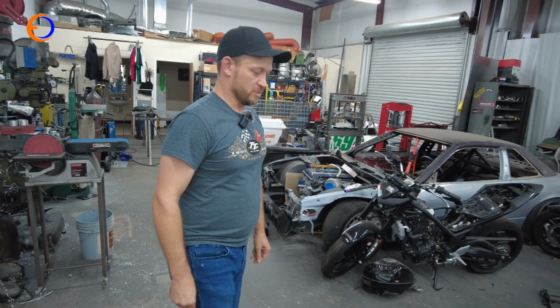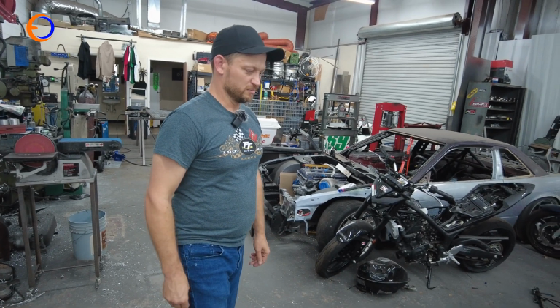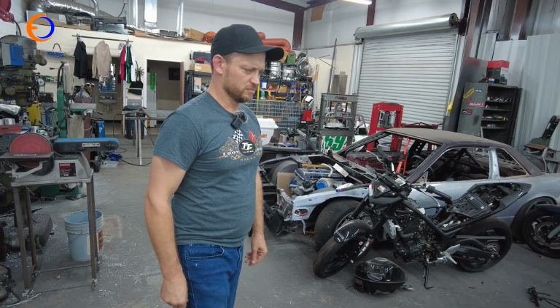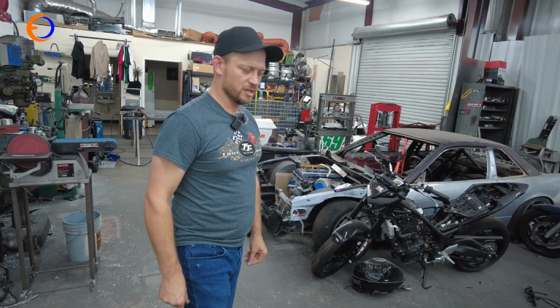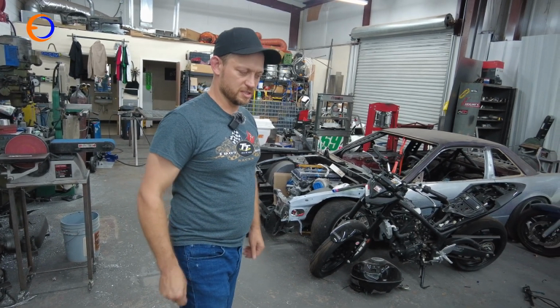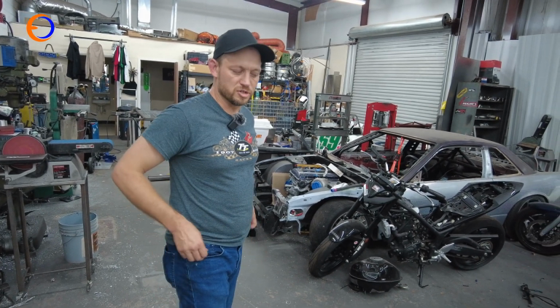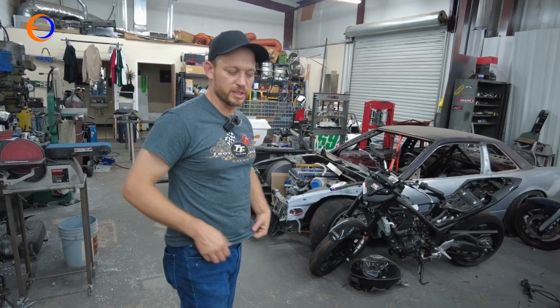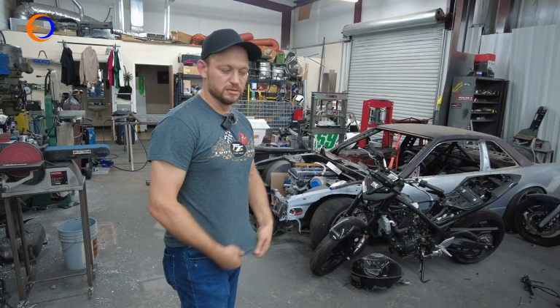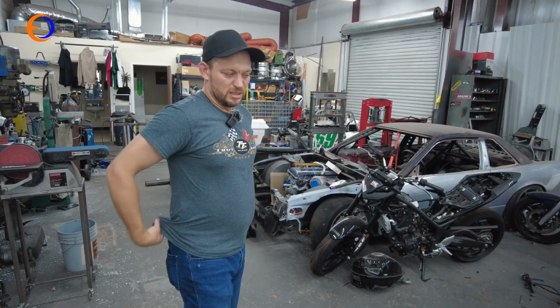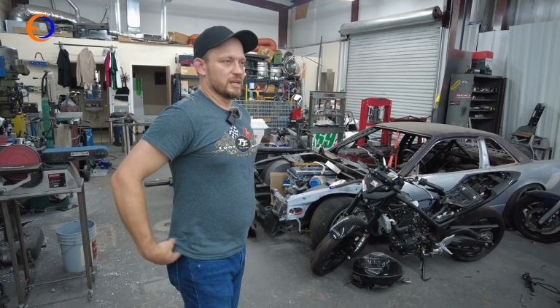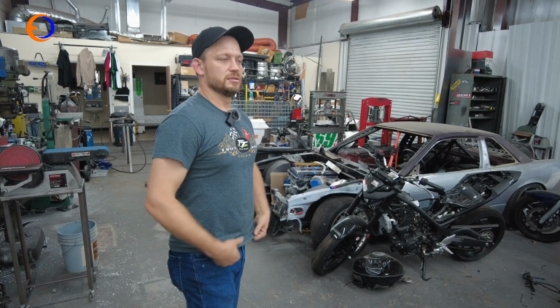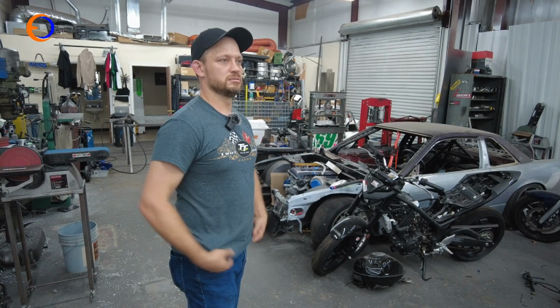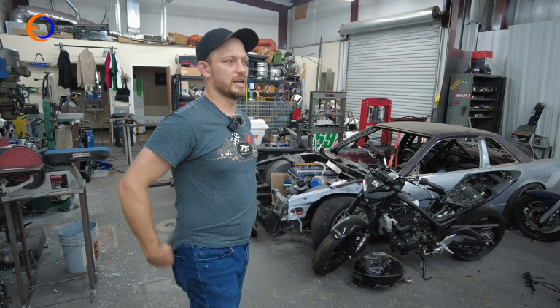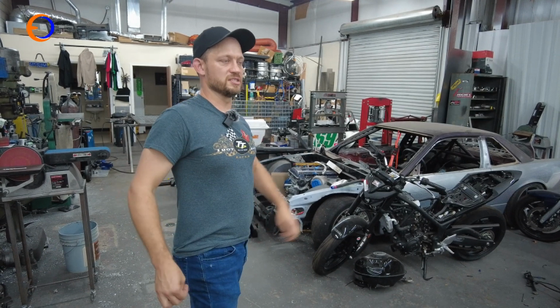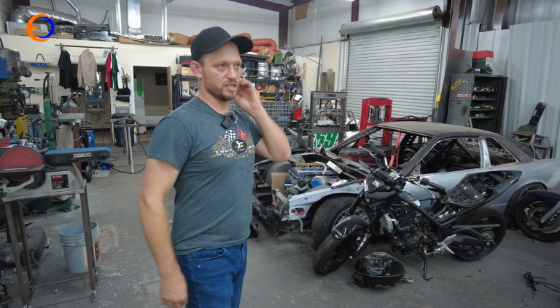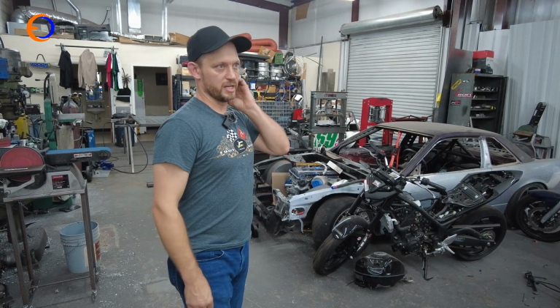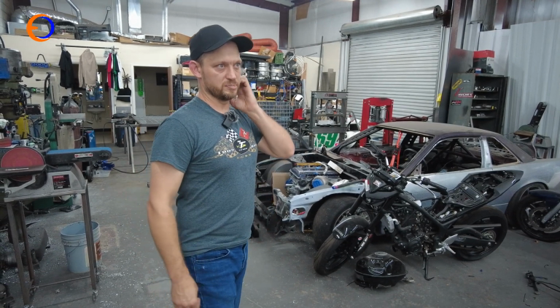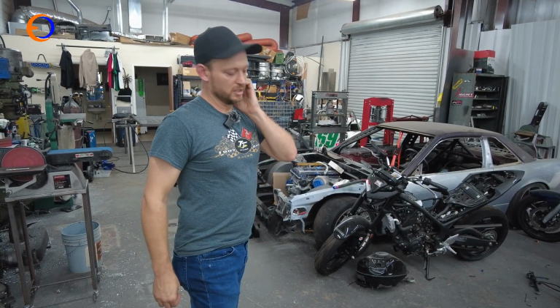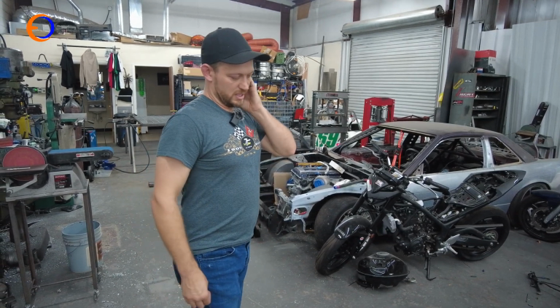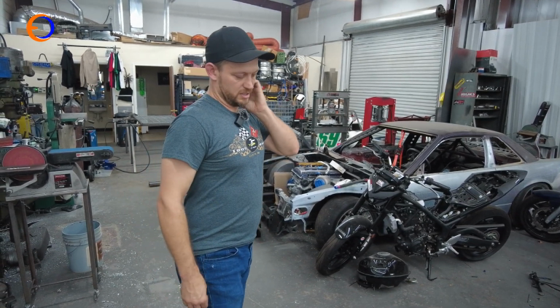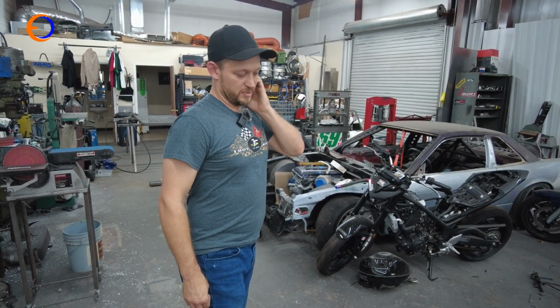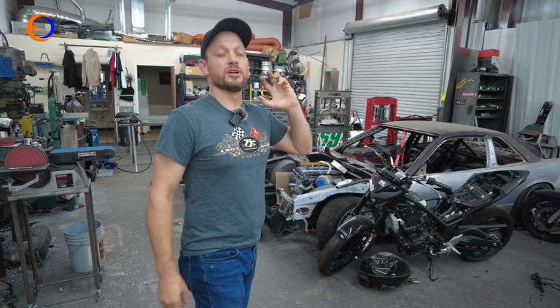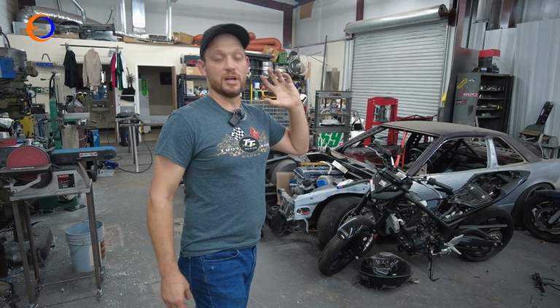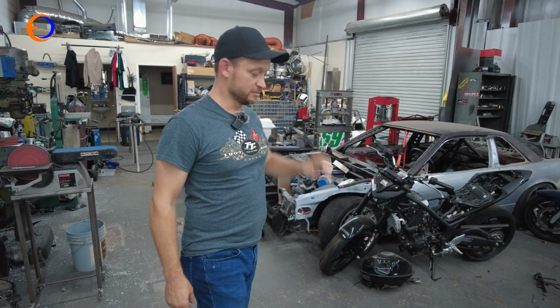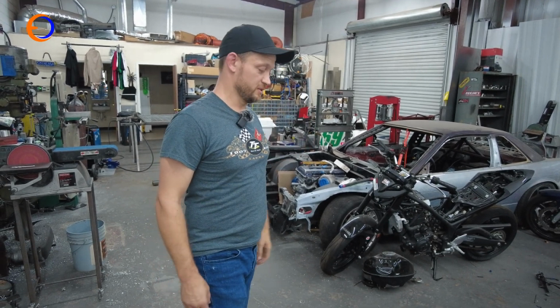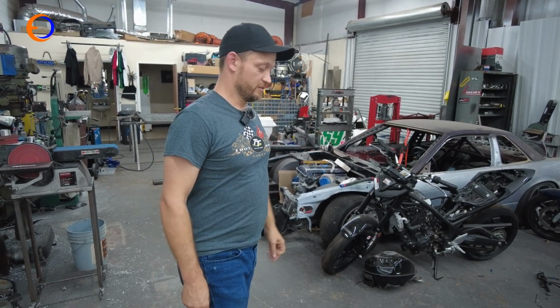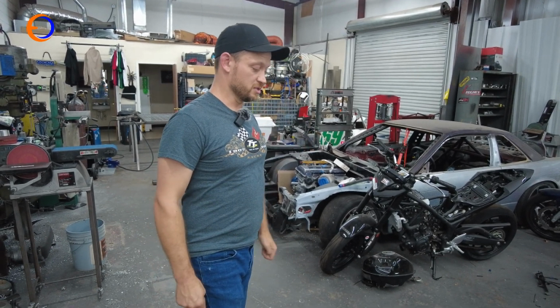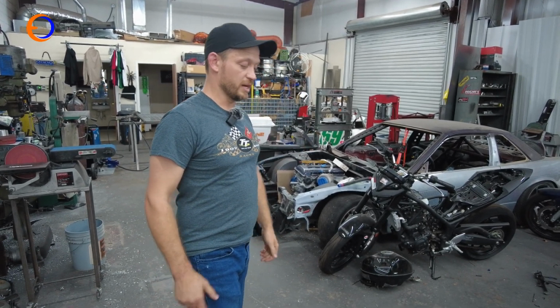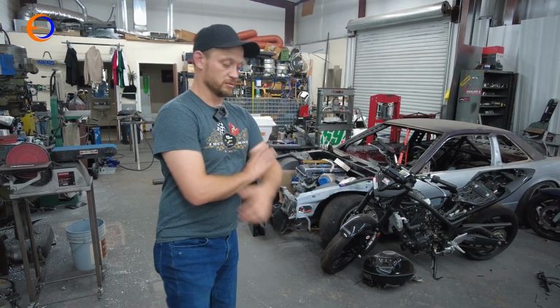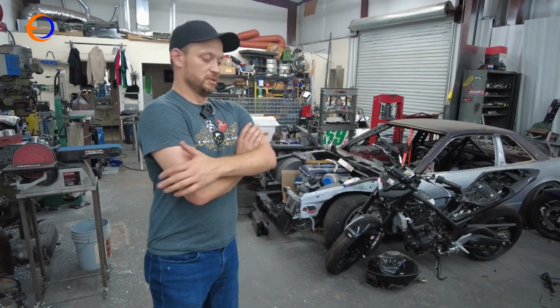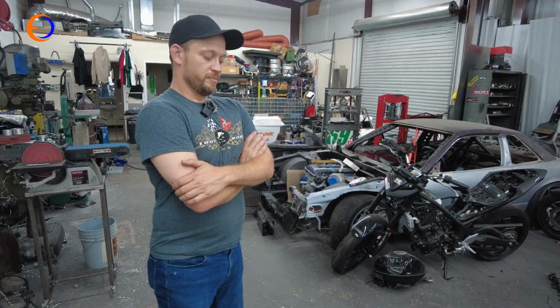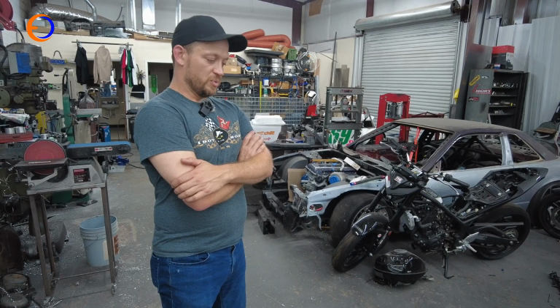This motor is still a 2.3 liter — it's got to have at least a seven-inch rod in it at this point. It can't be turned down enough for what it's doing right now.